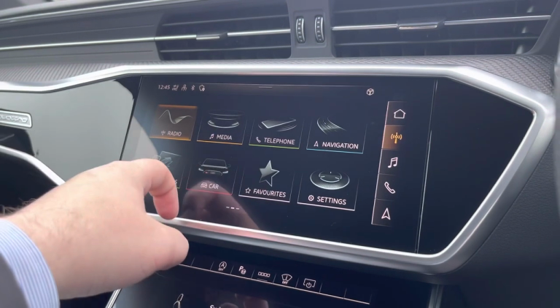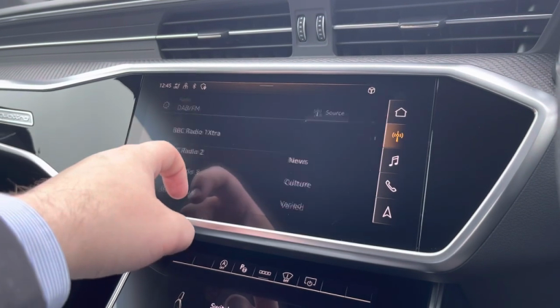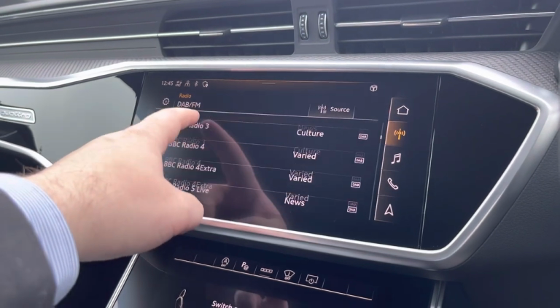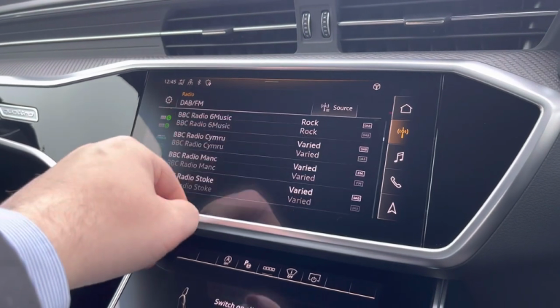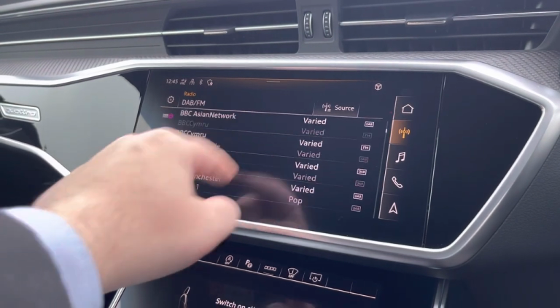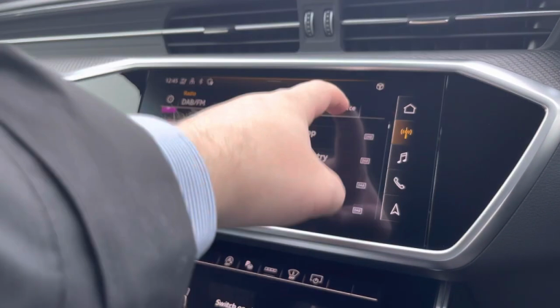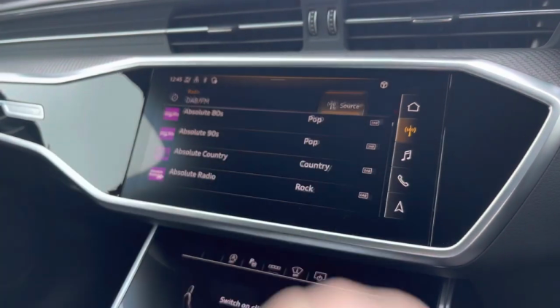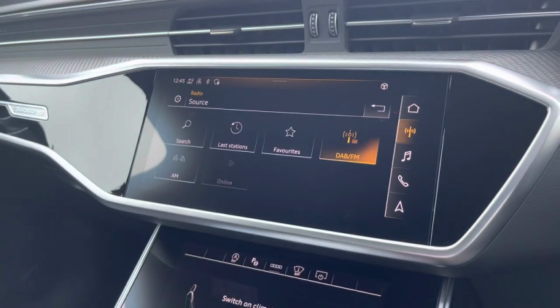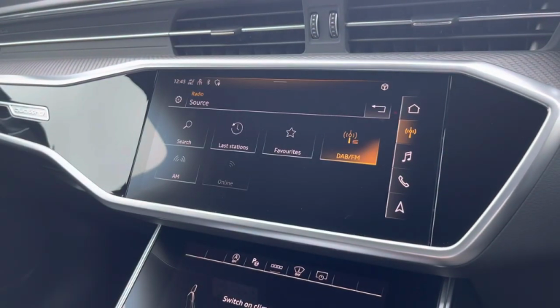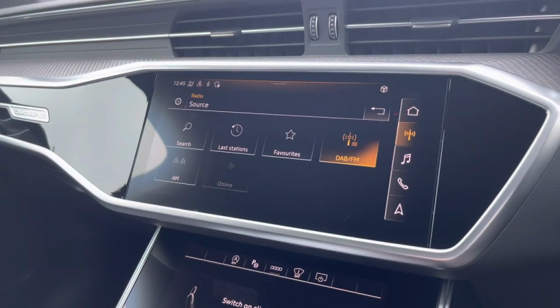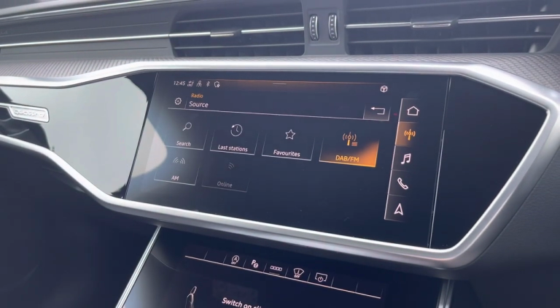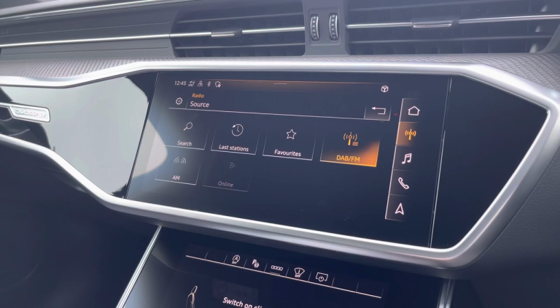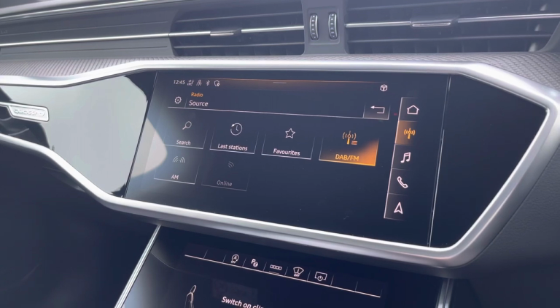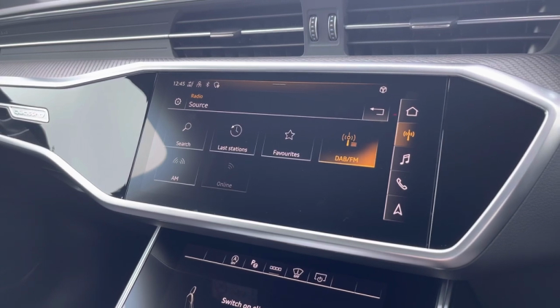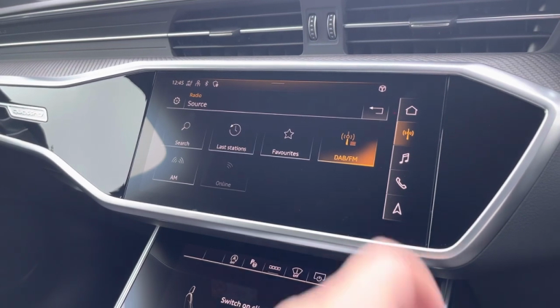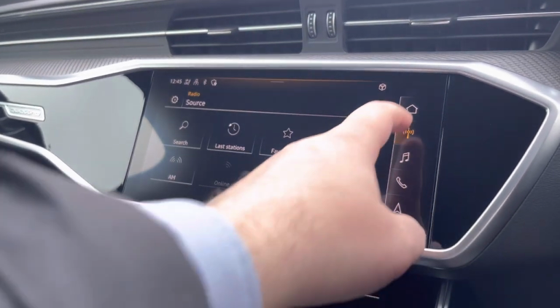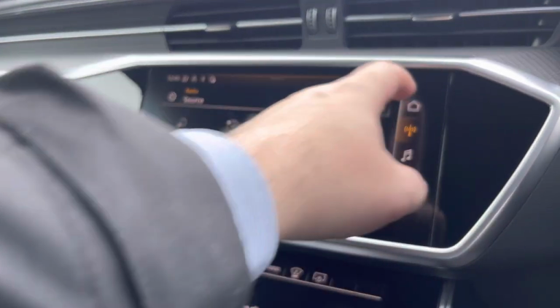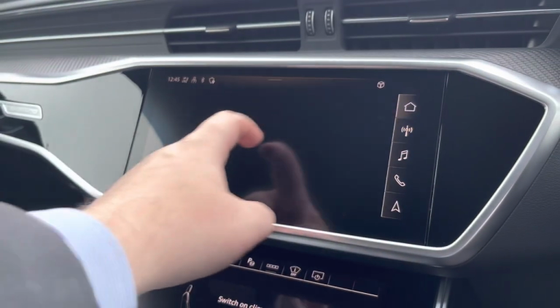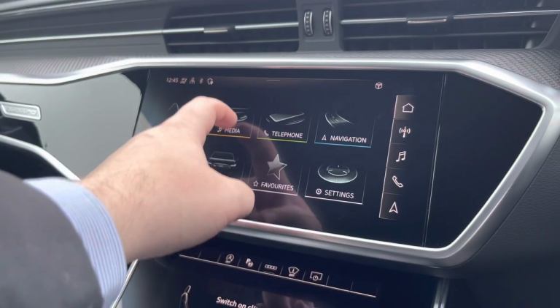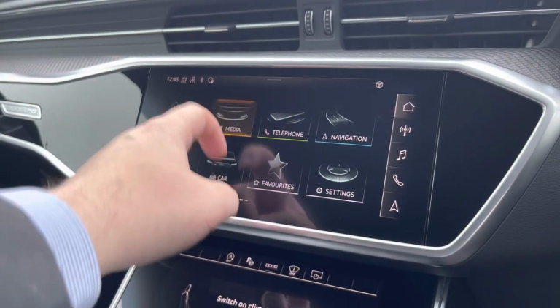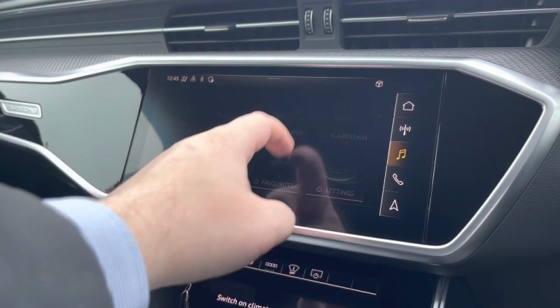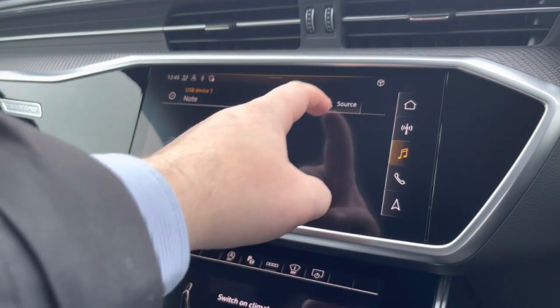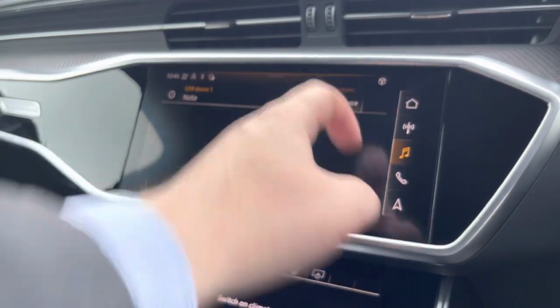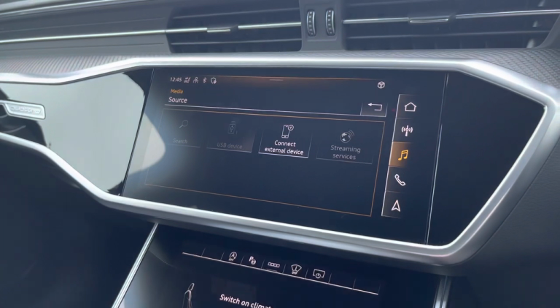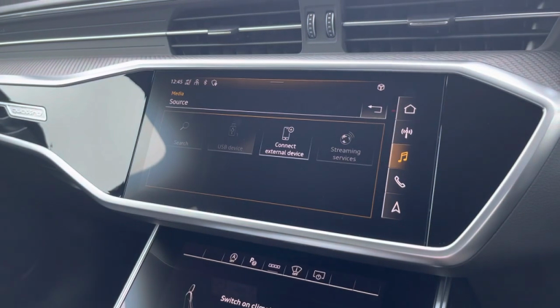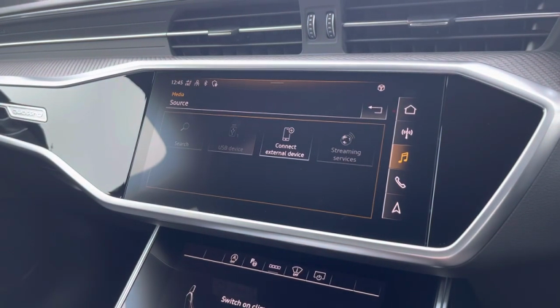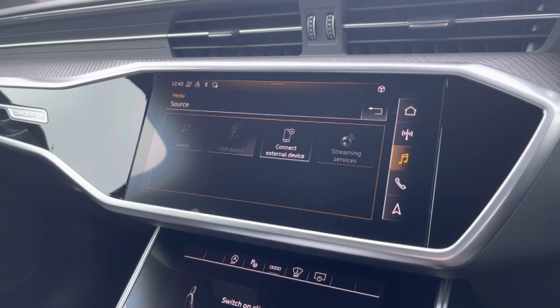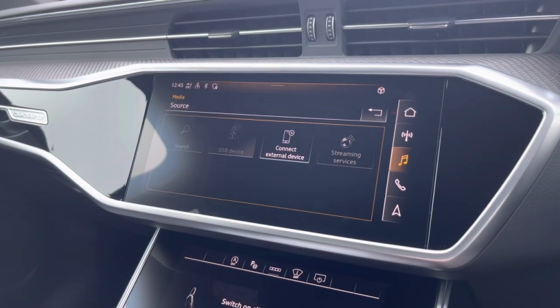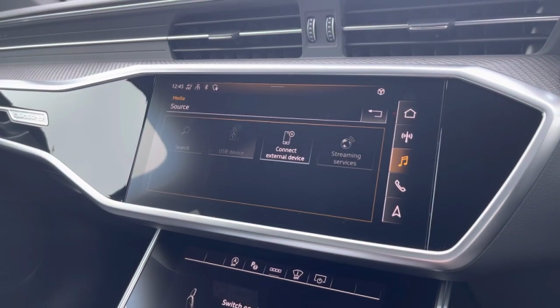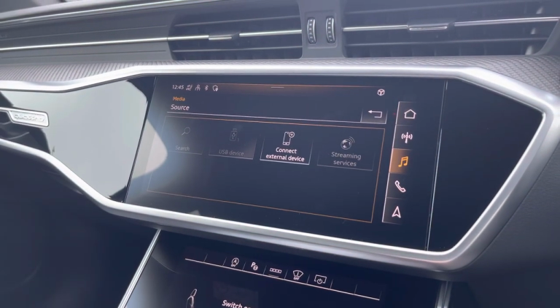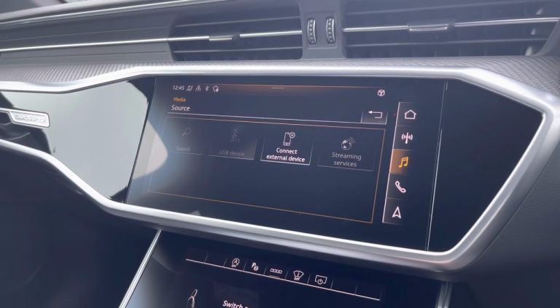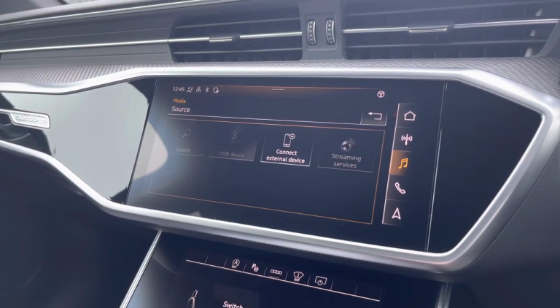Starting off, we have radio for your favourite DAB and FM stations on the go, no matter where you are. You can also save your favourite stations as well. Media can be adapted via Bluetooth through a variety of sources, including your phone or a USB device, depending on what you have with you at the time.